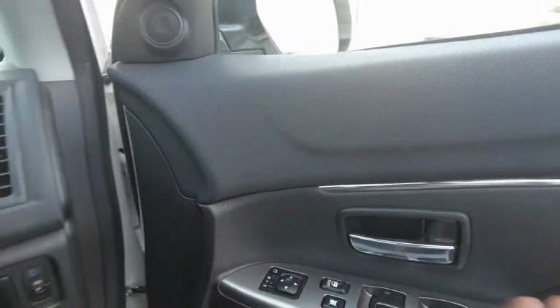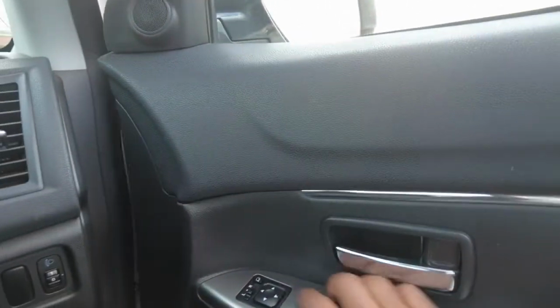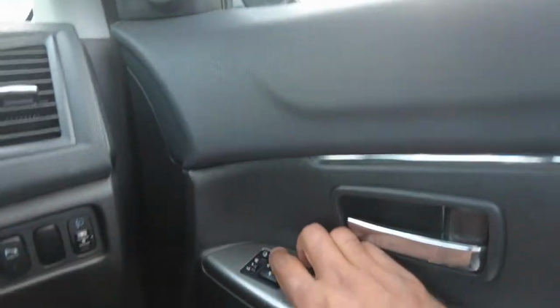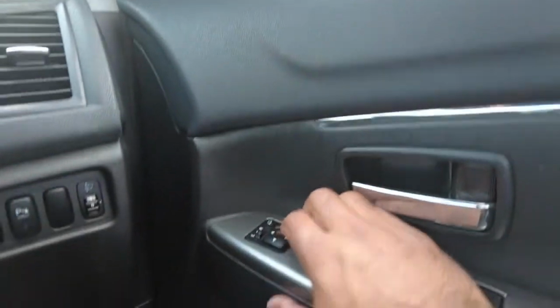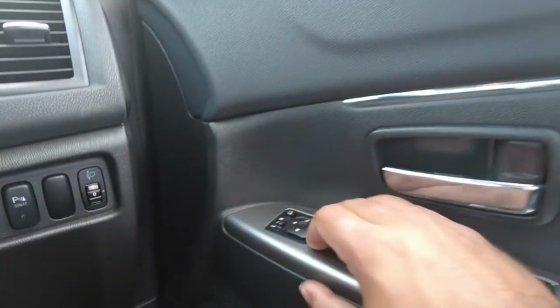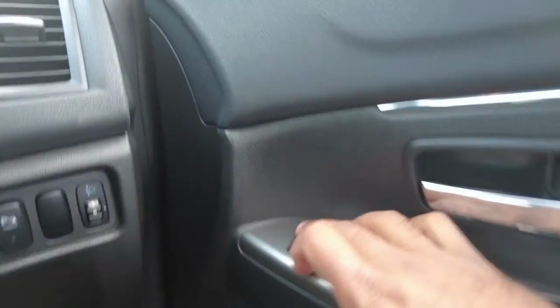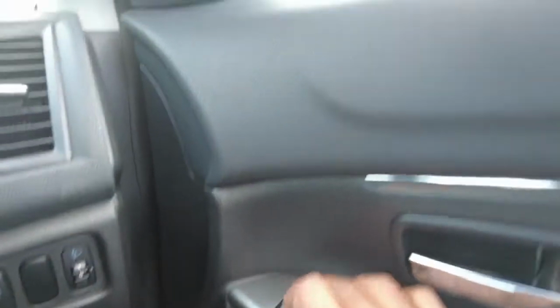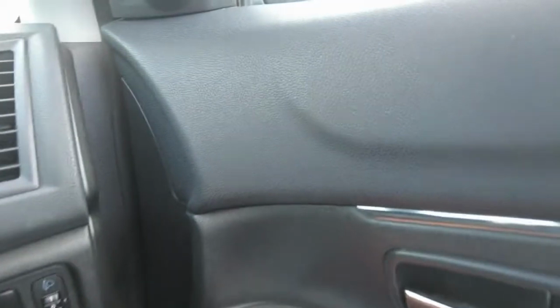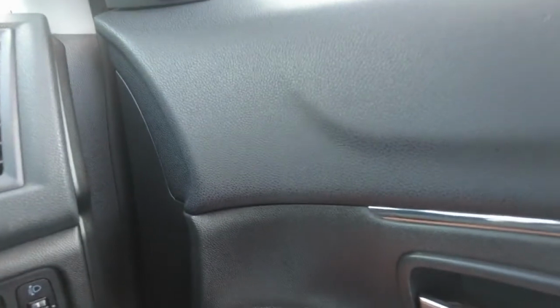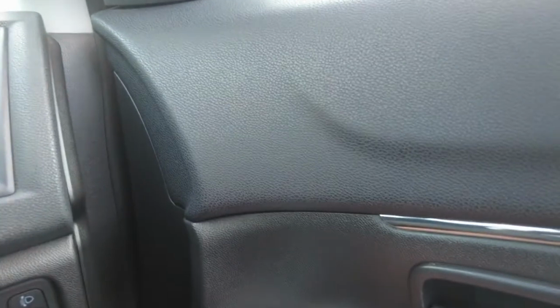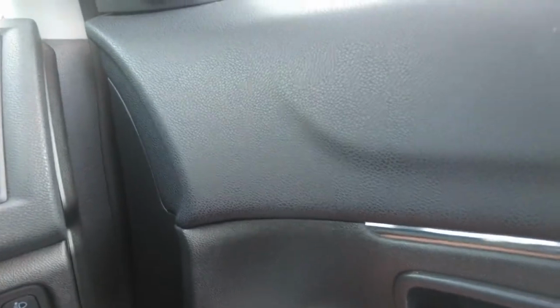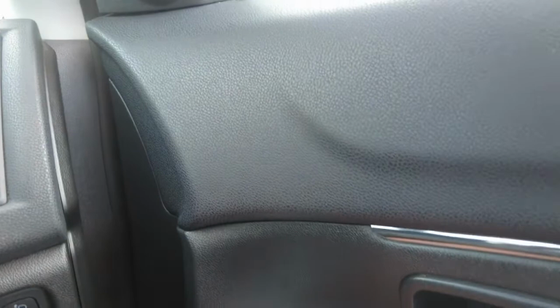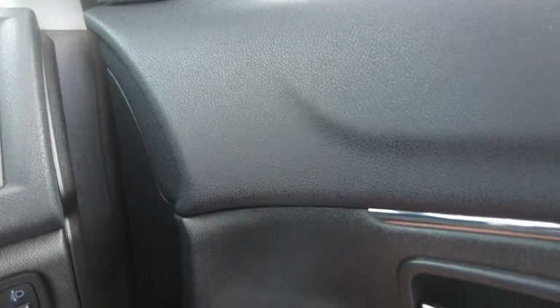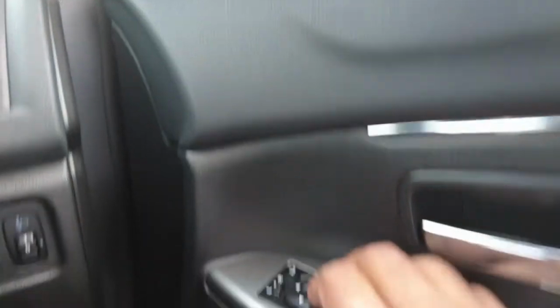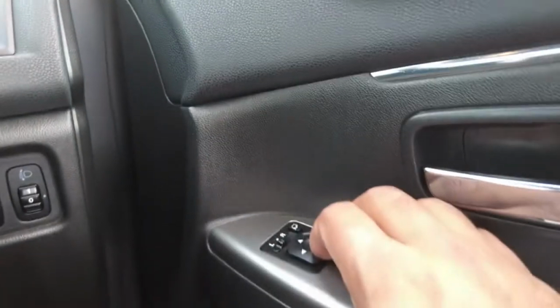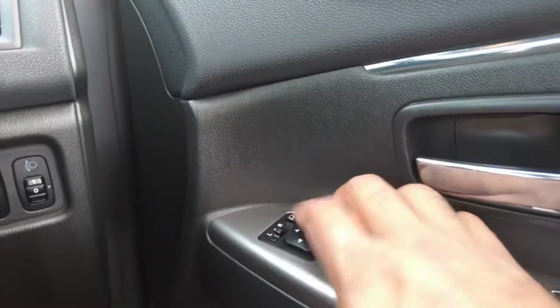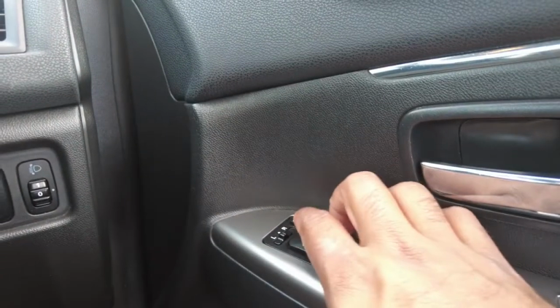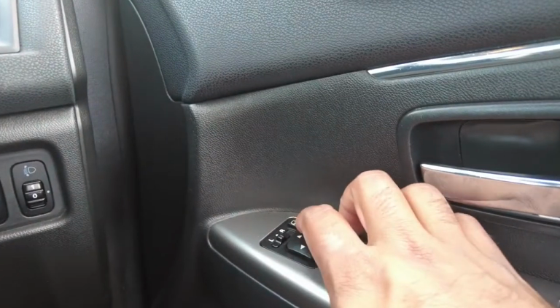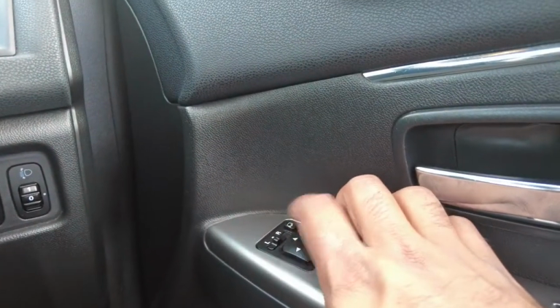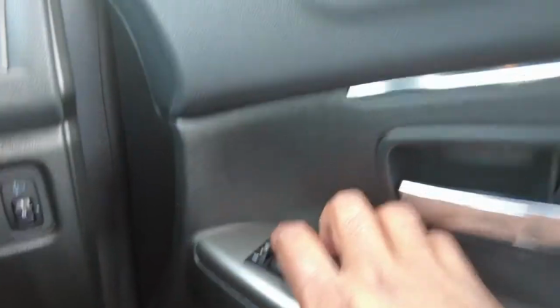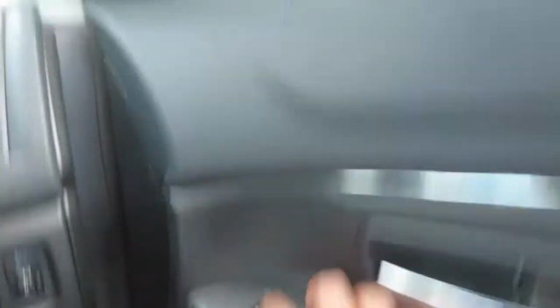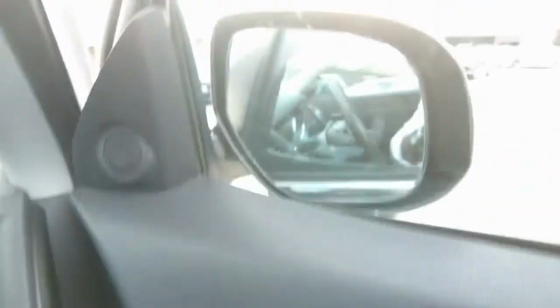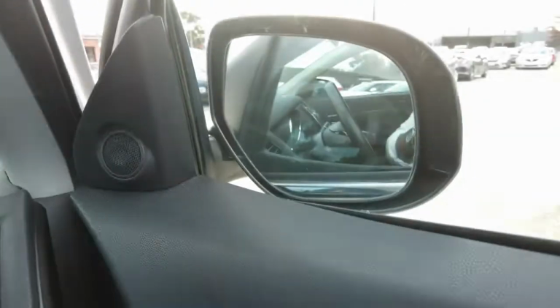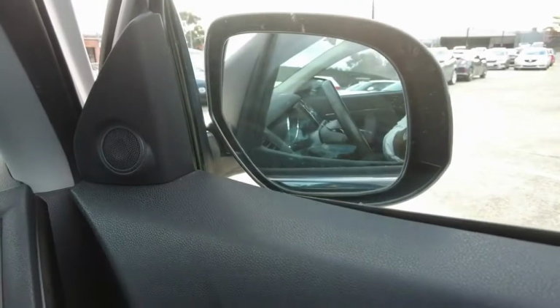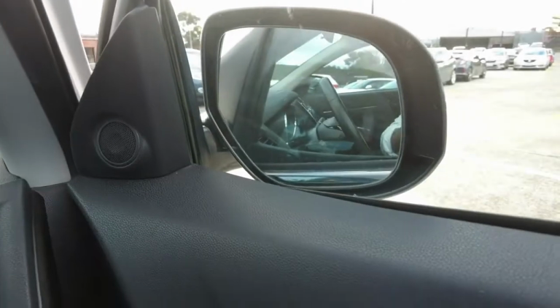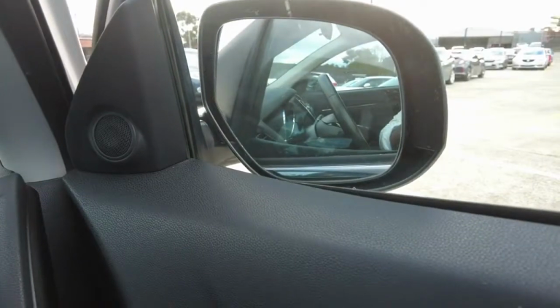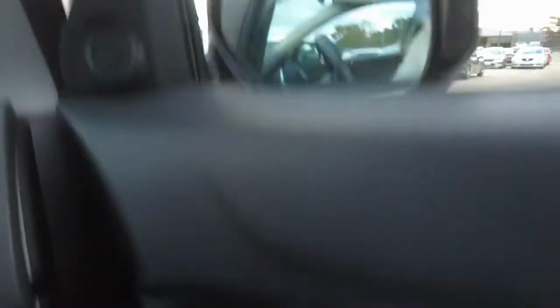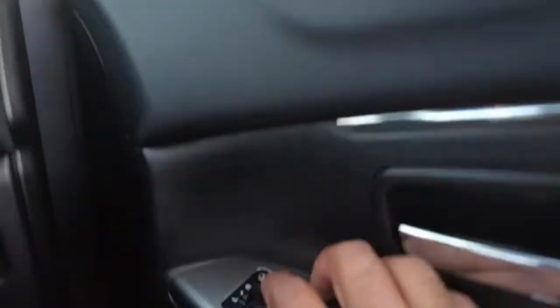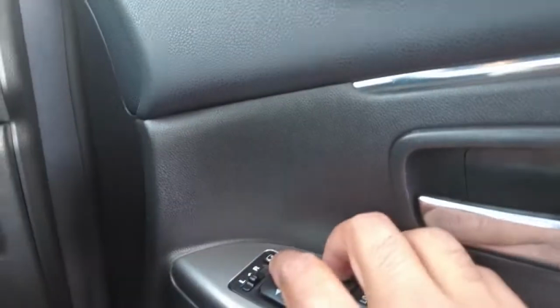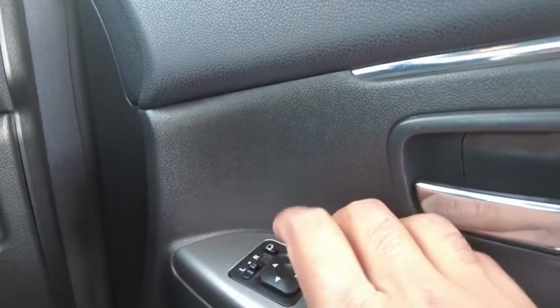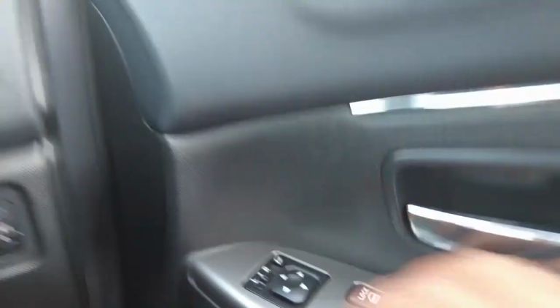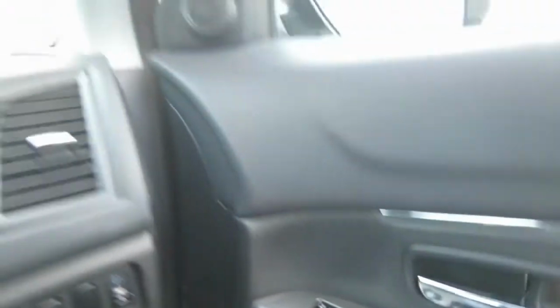You can use the power folding mirror option just by pressing the button right here — and the mirror folds in. If you press it again, it comes back out. Thumbs up.